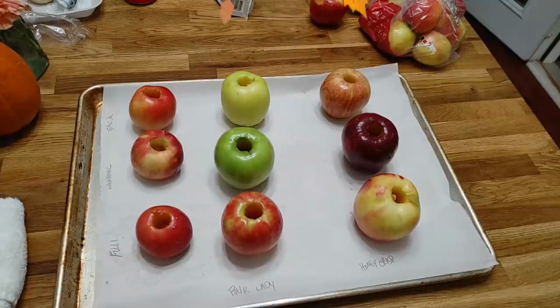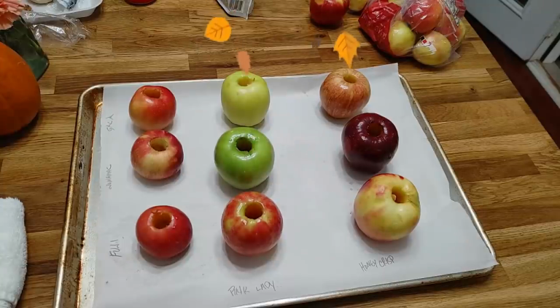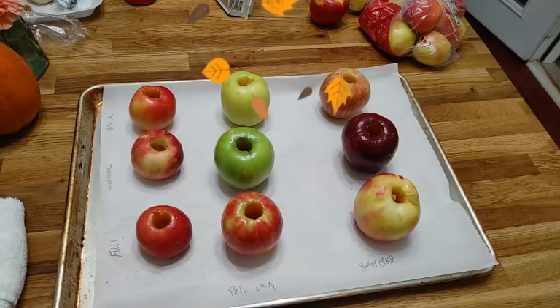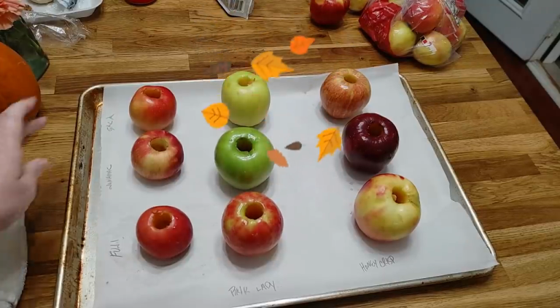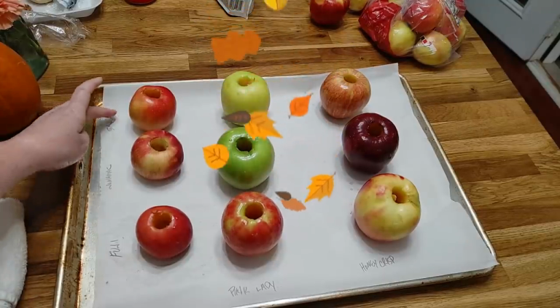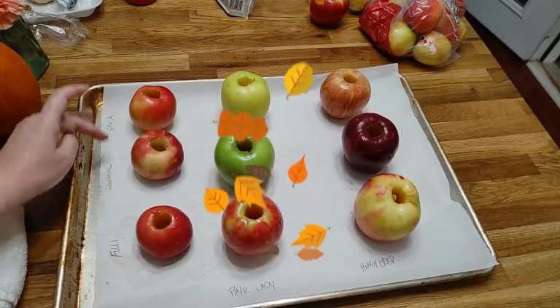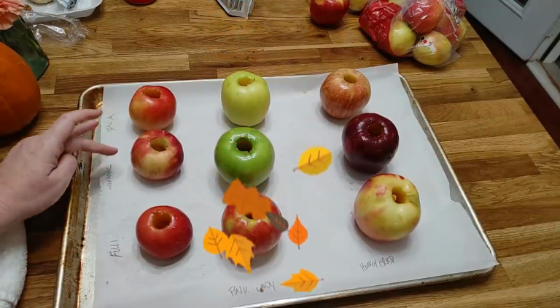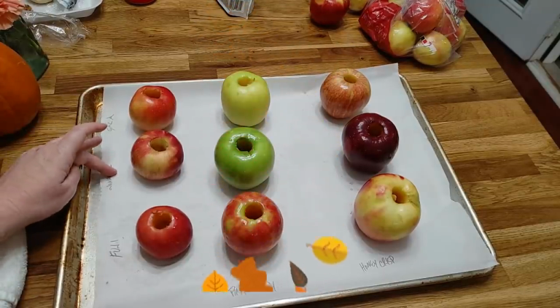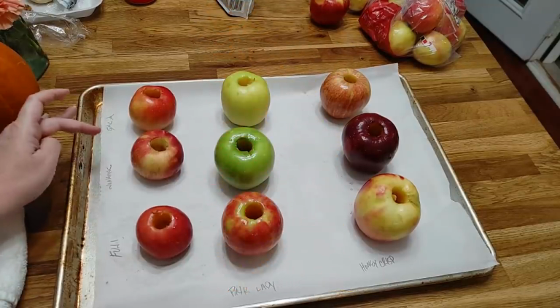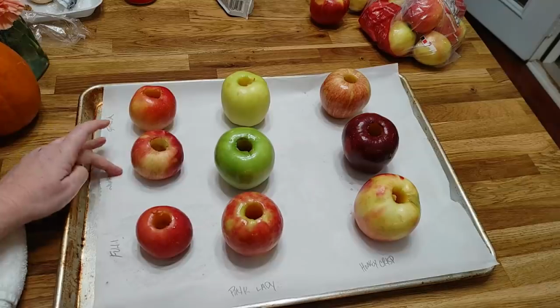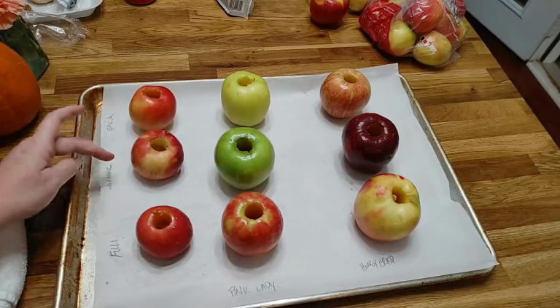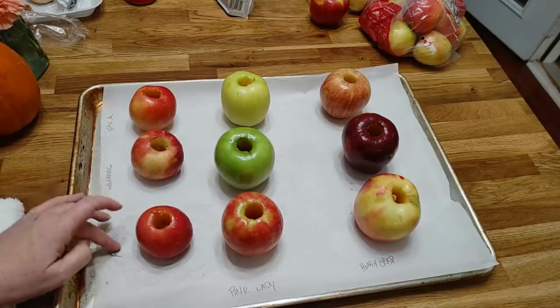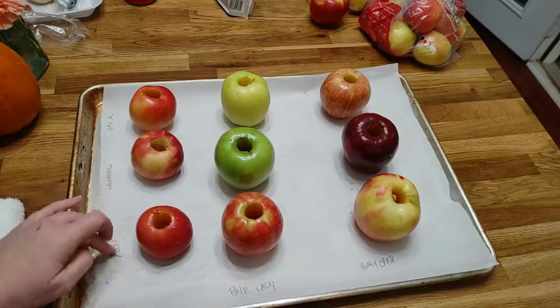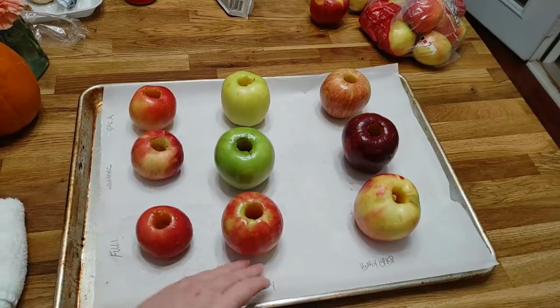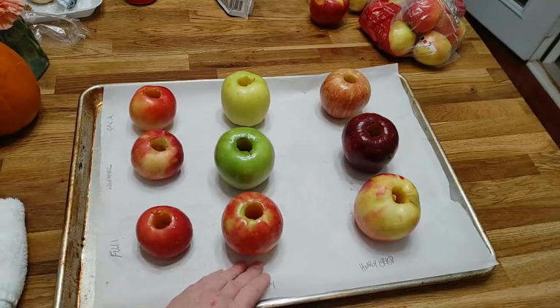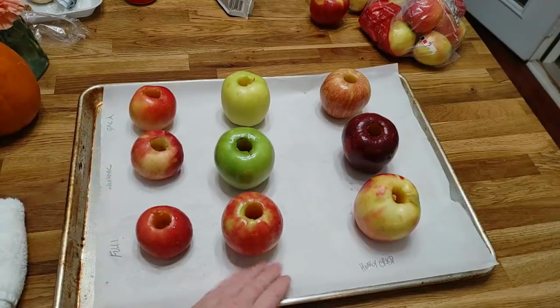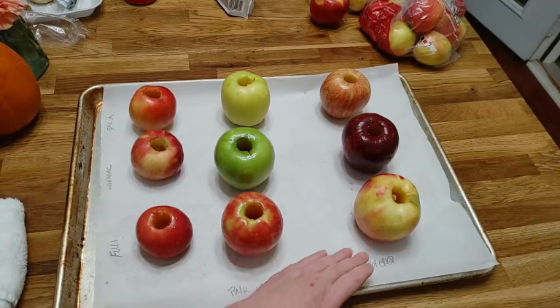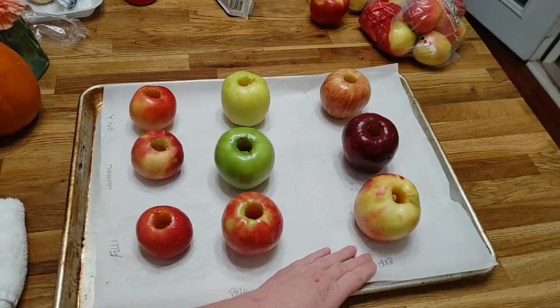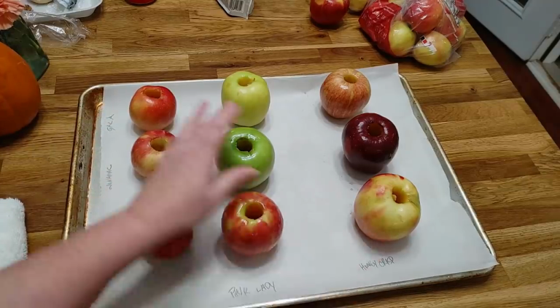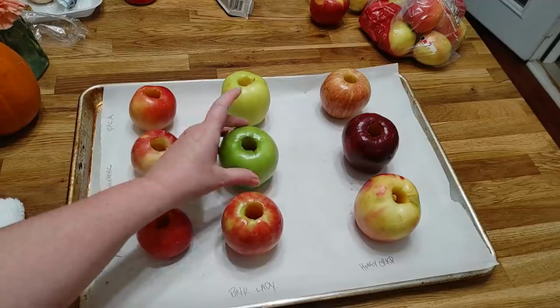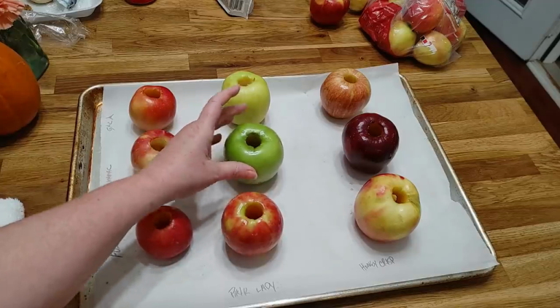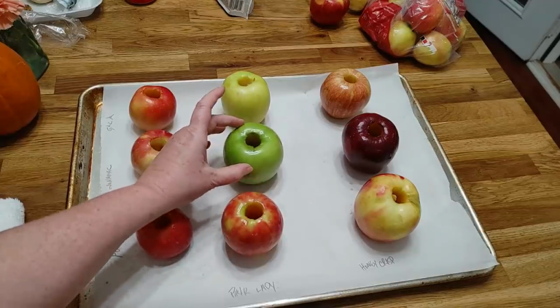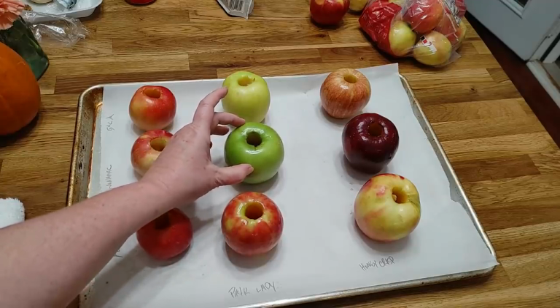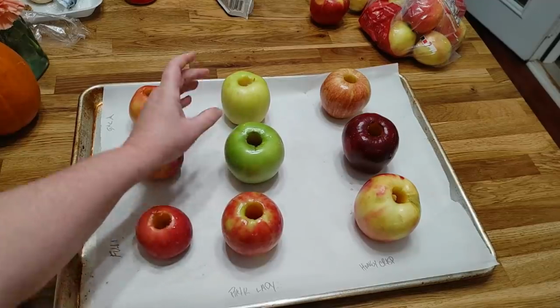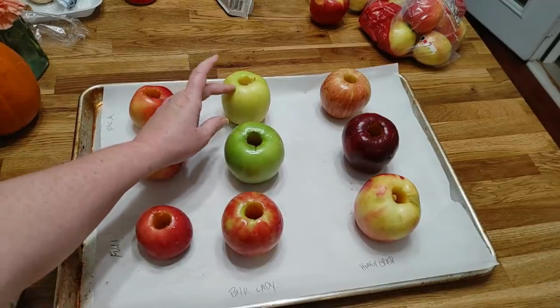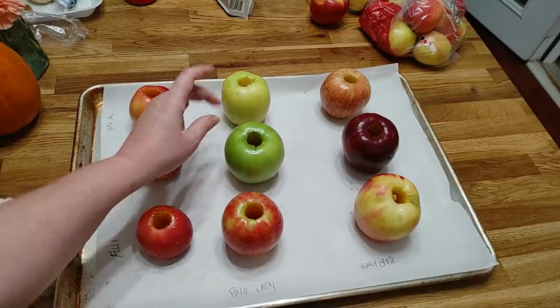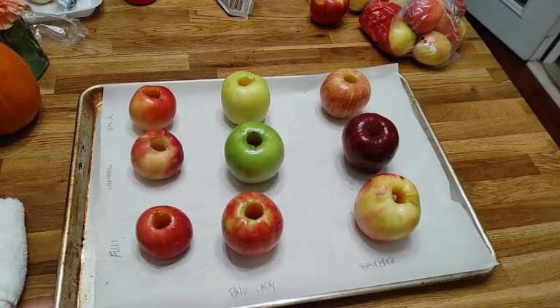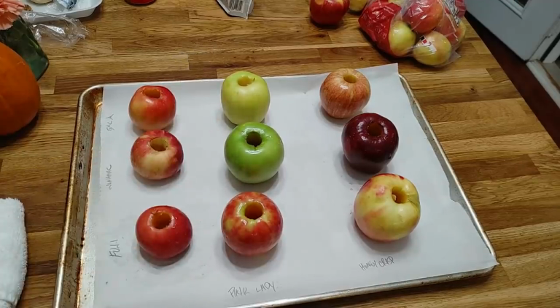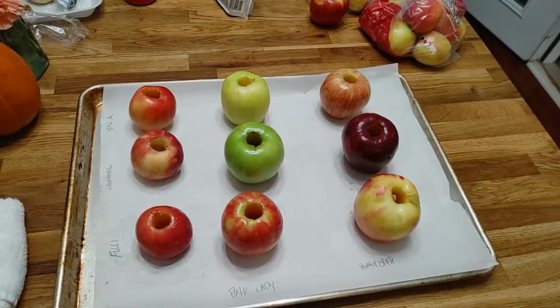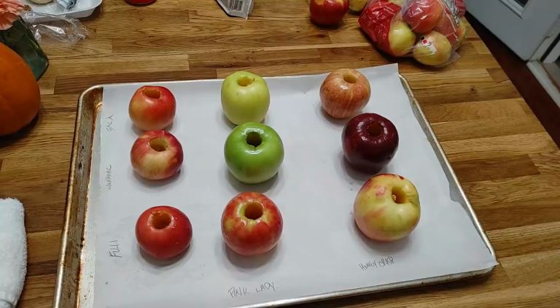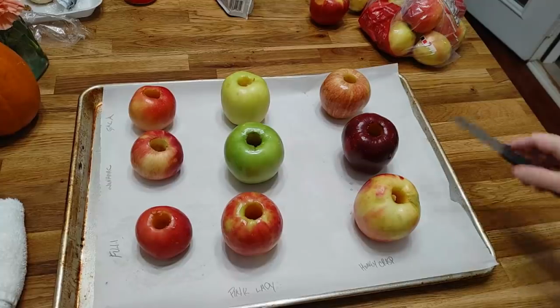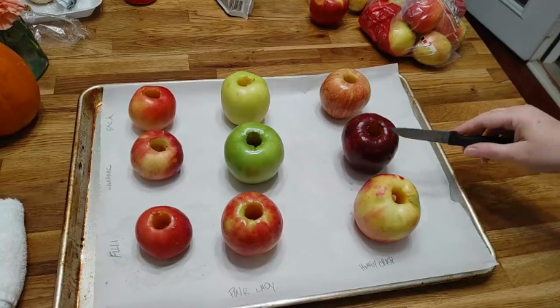We've got a Gala, a Jonathan, a Fuji, Pink Lady, Honeycrisp, Granny Smith, Golden Delicious, and Red Delicious.